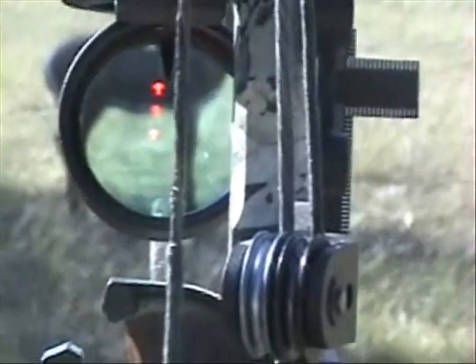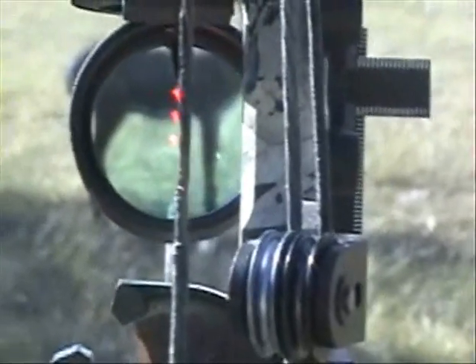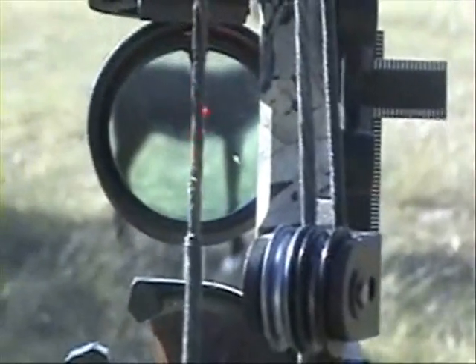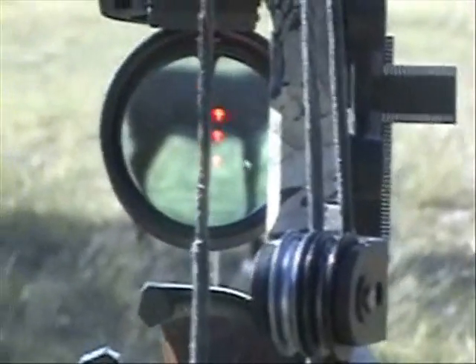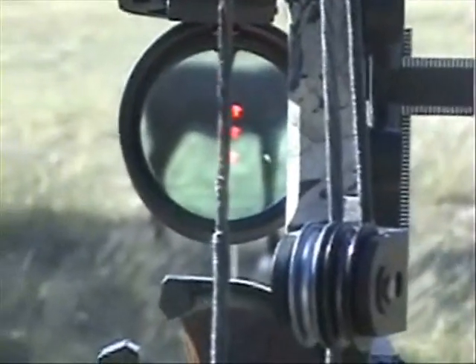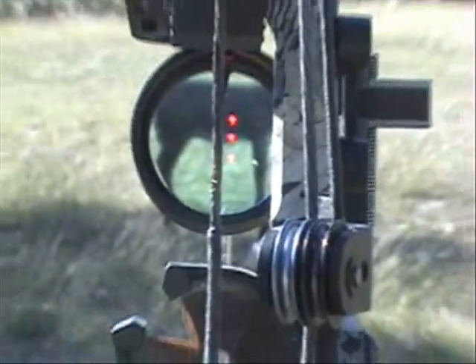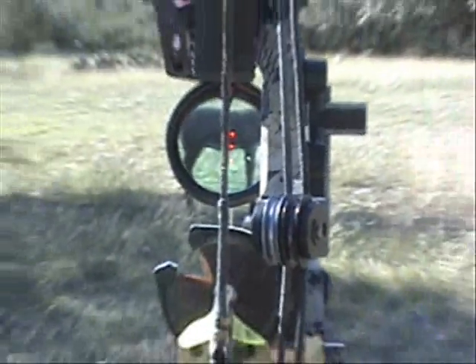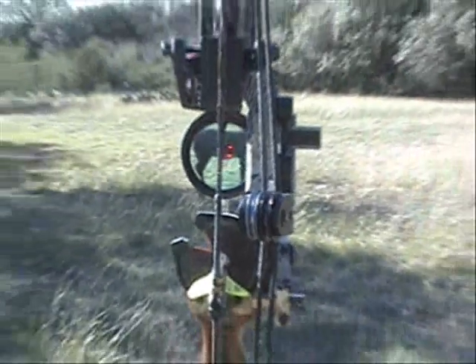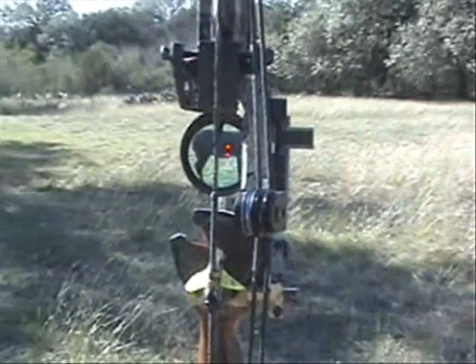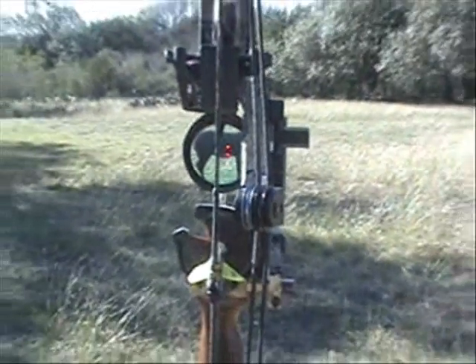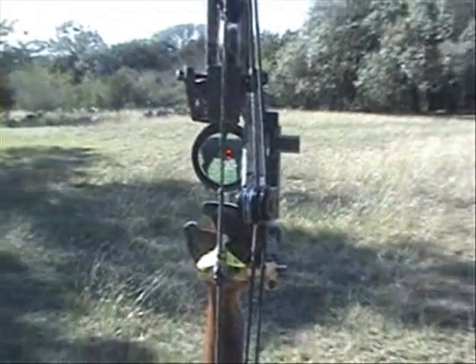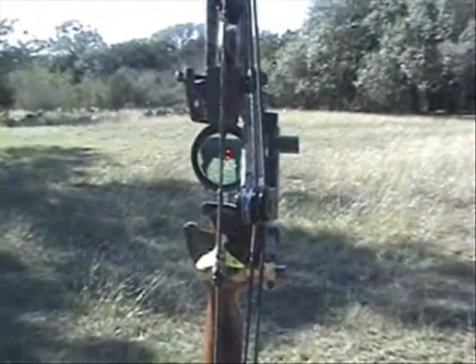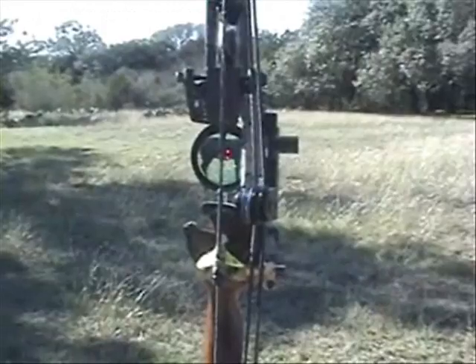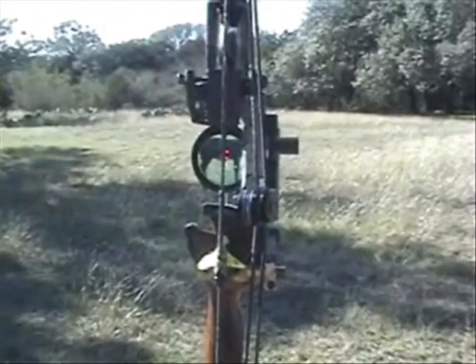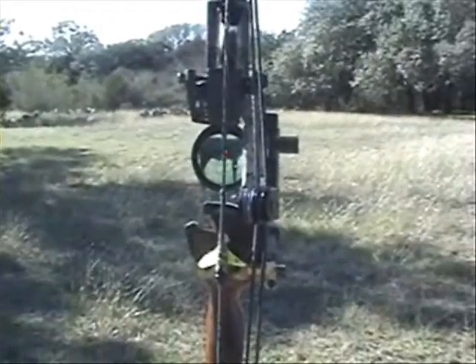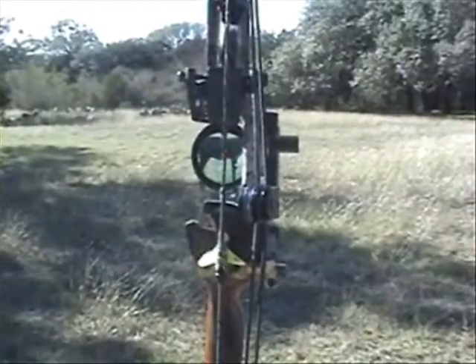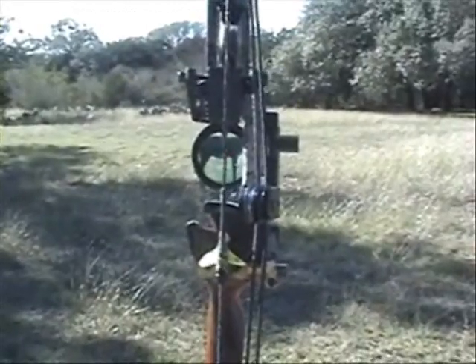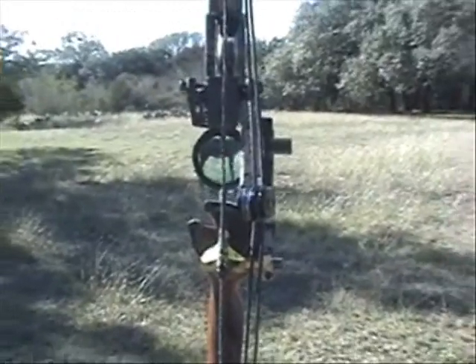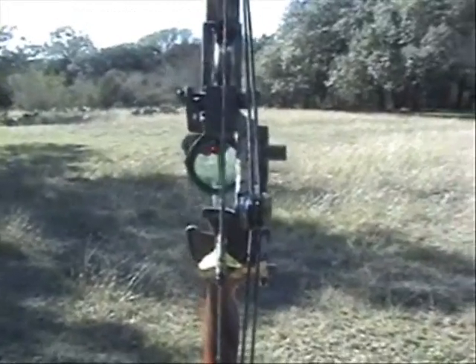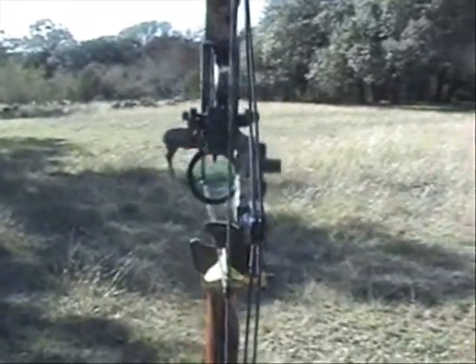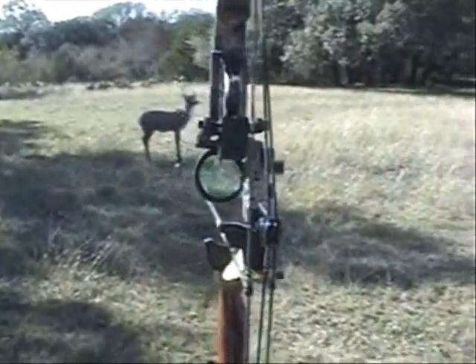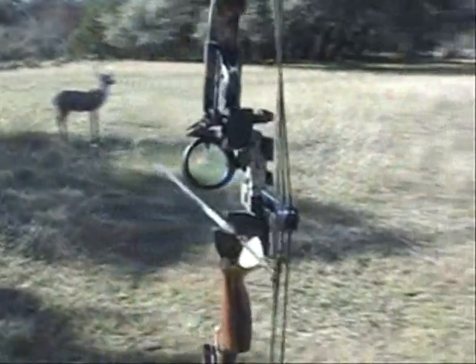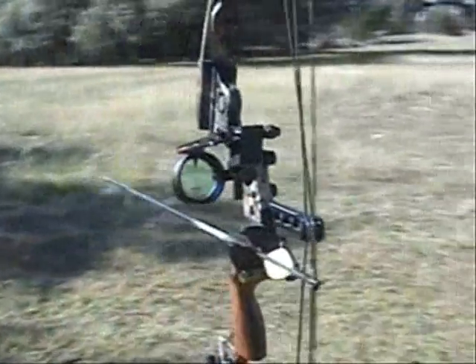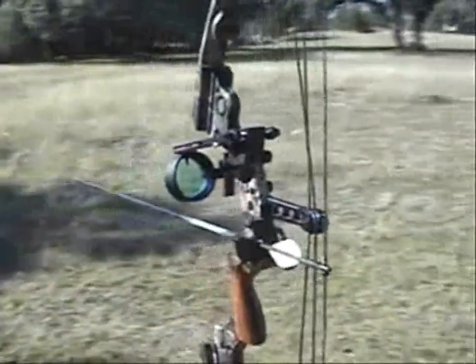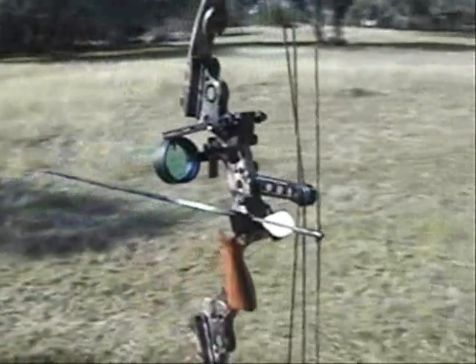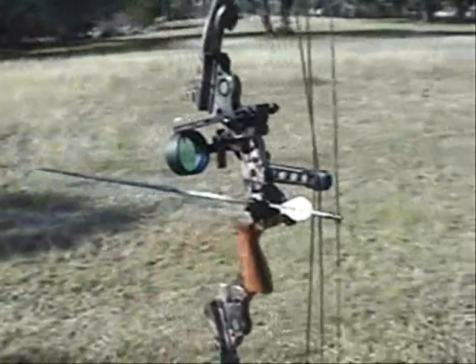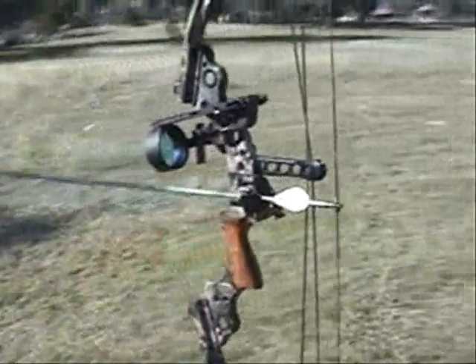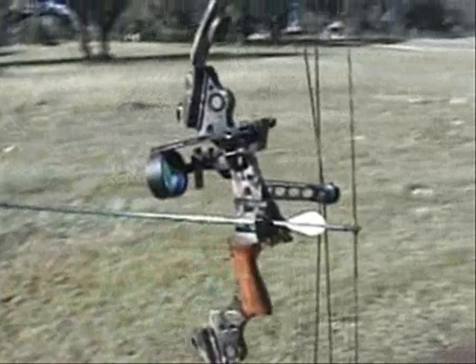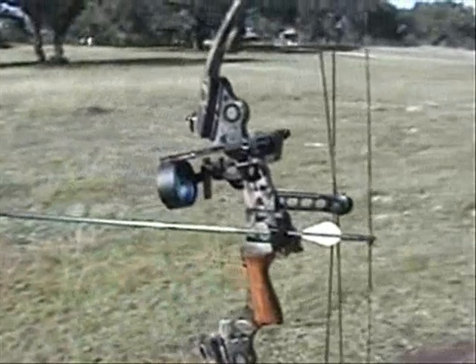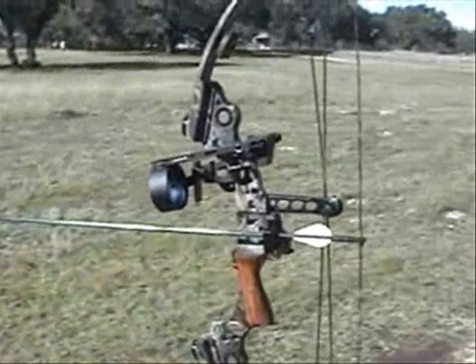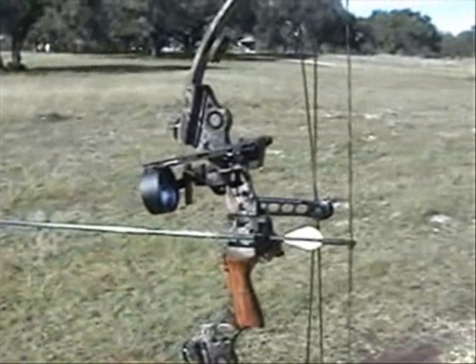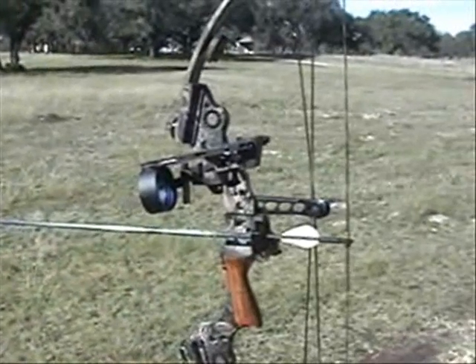Three points of impact, three perfectly aligned yardage points. Zero electronics, zero parallax.